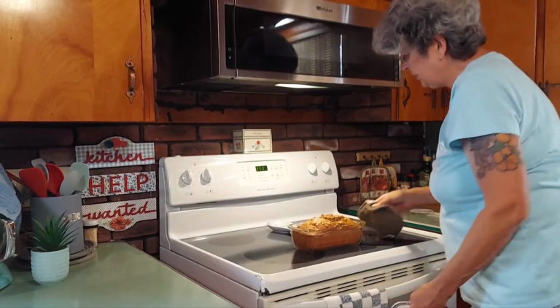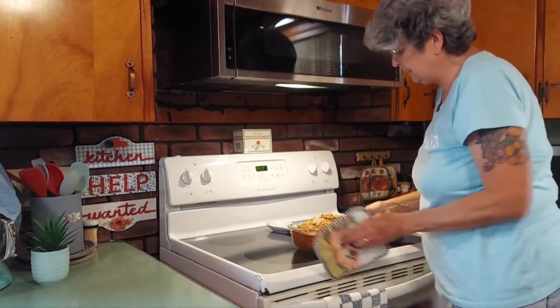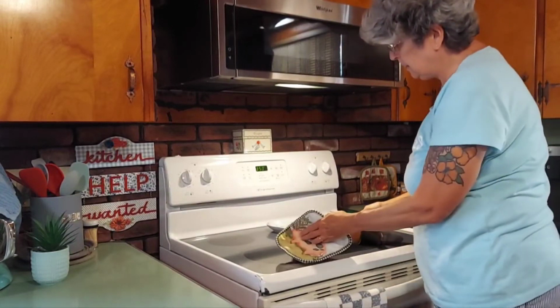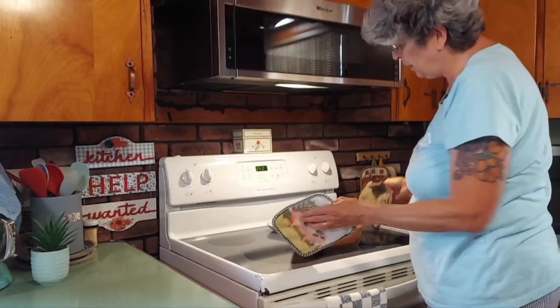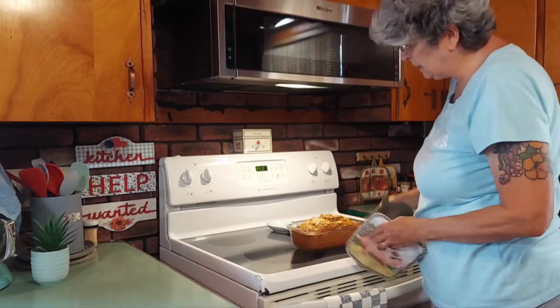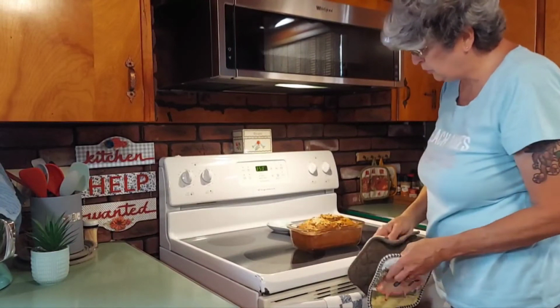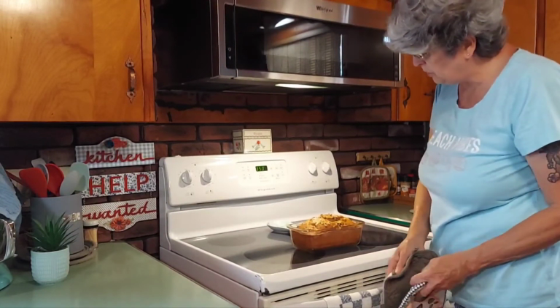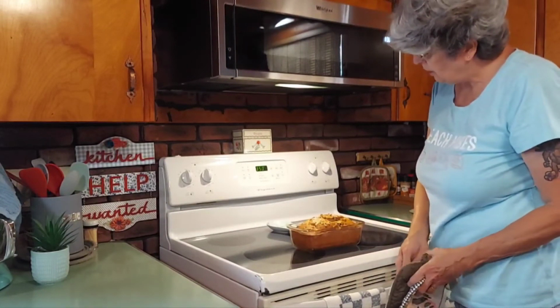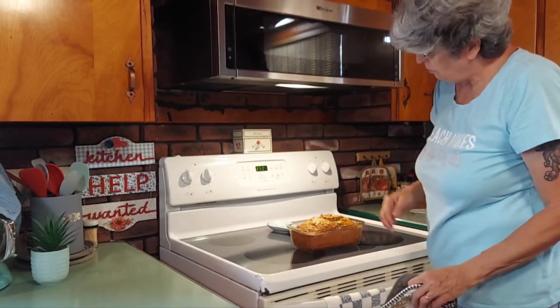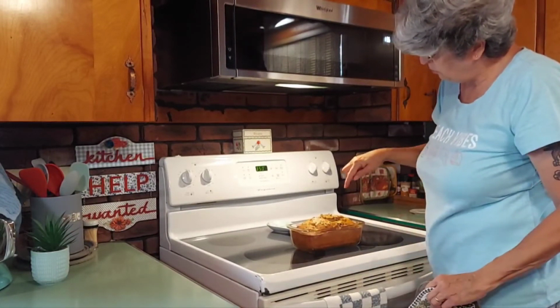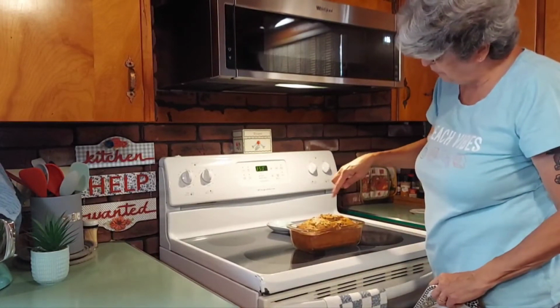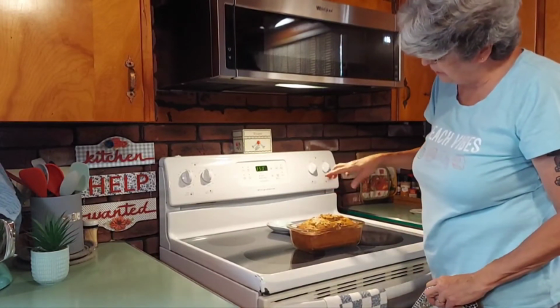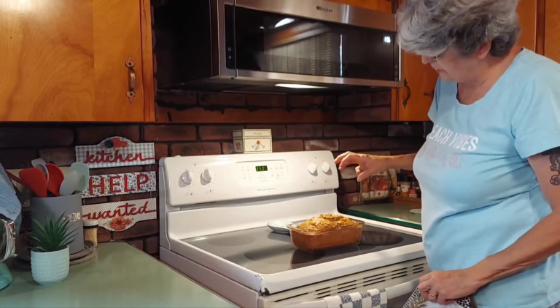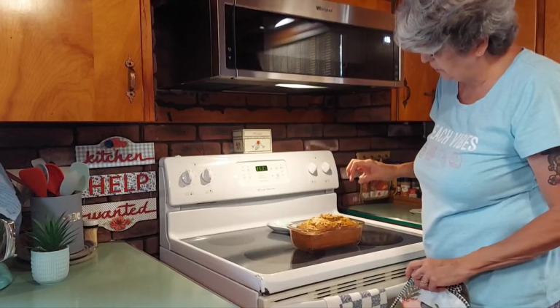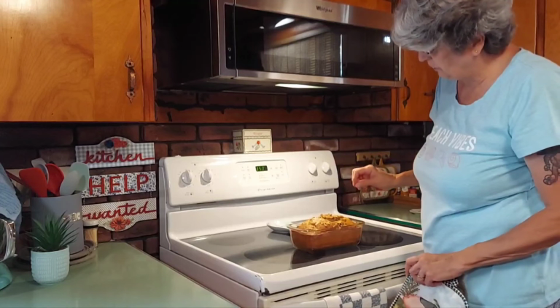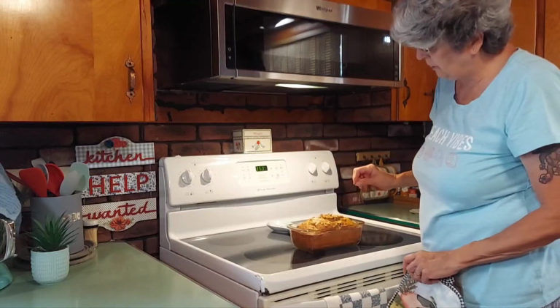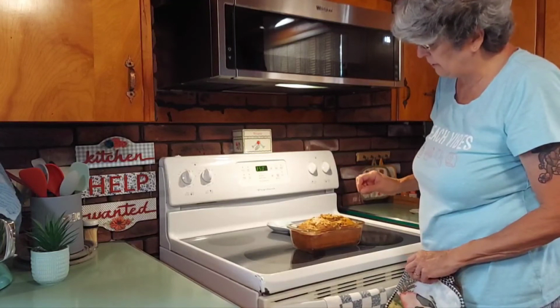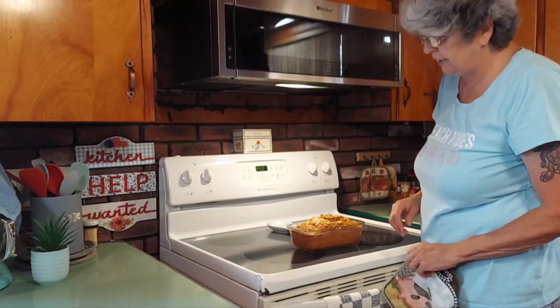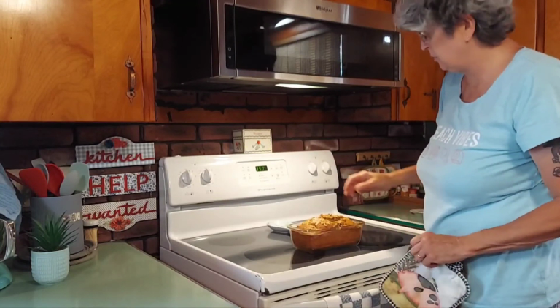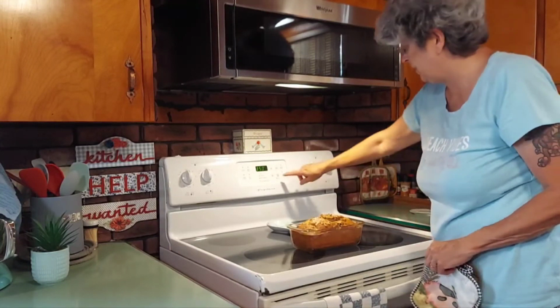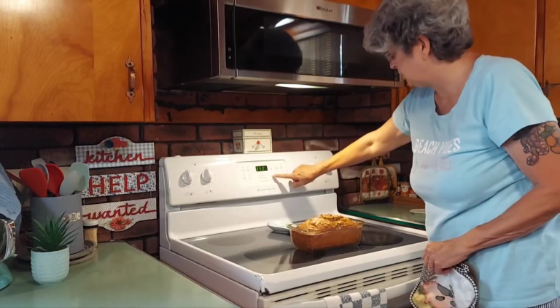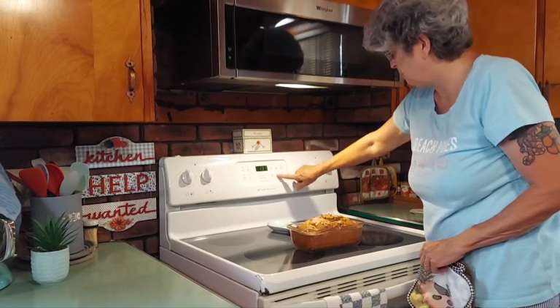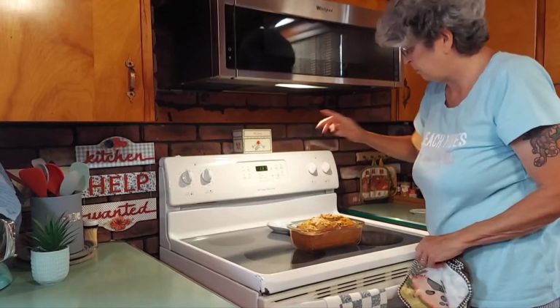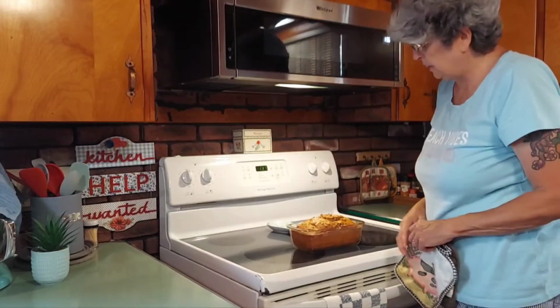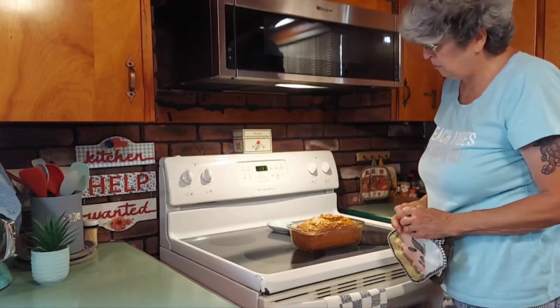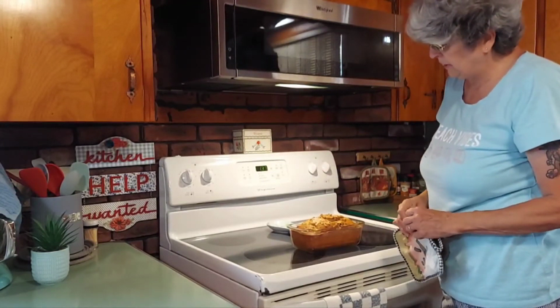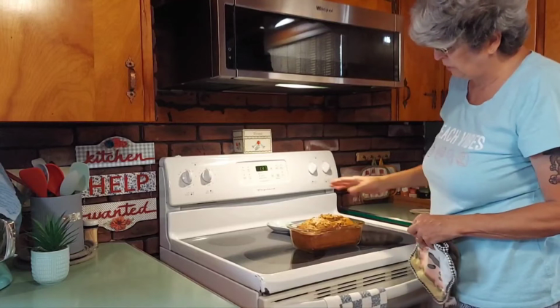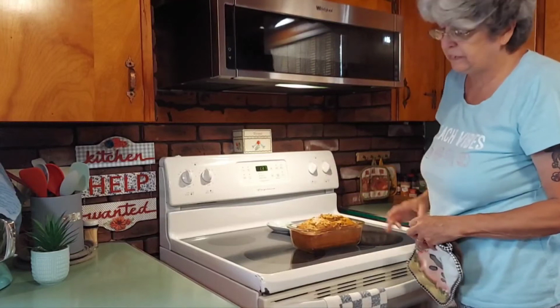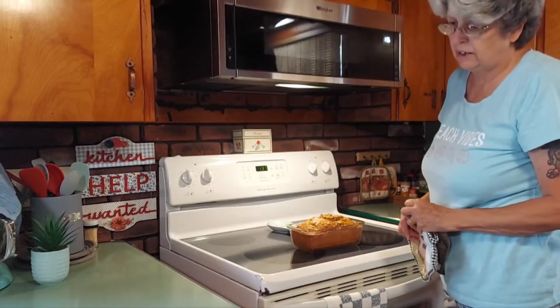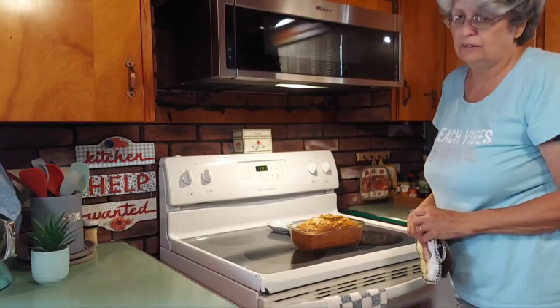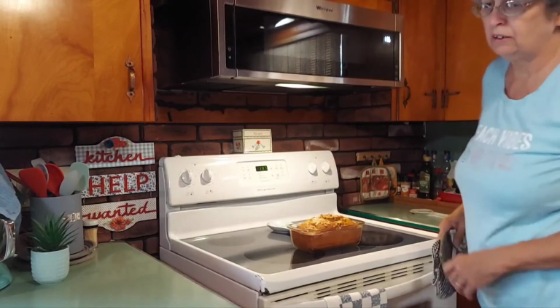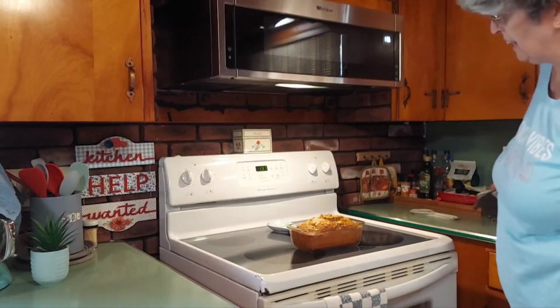We're going to let this sit for a minute or two. Bread does continue to cook a little on the inside, and that's what I want it to do. Then I'll come back and we're going to butter the outside, and it'll be quite nice.